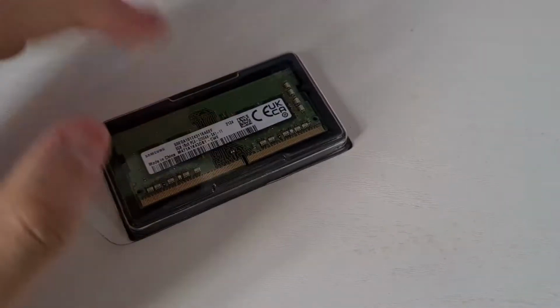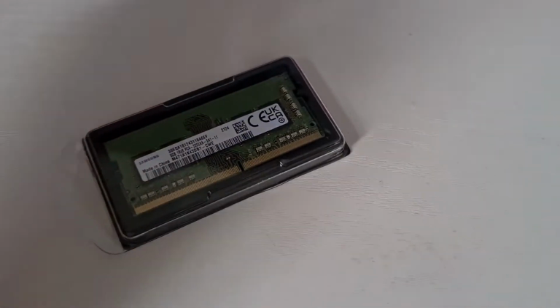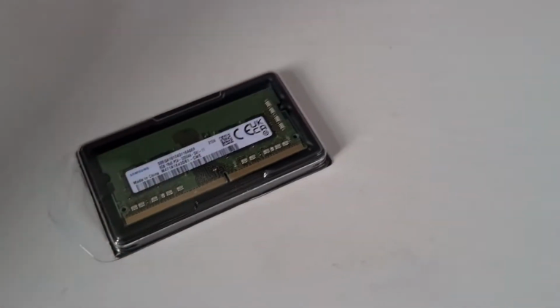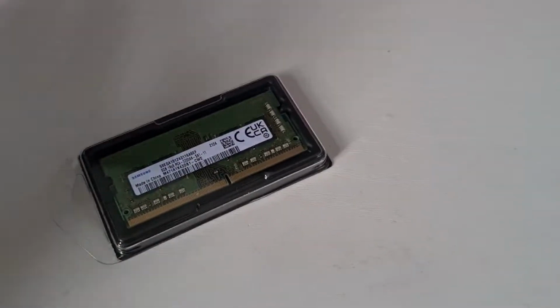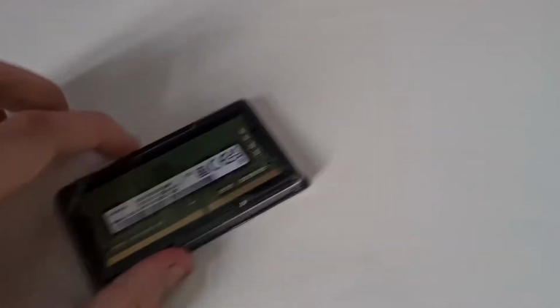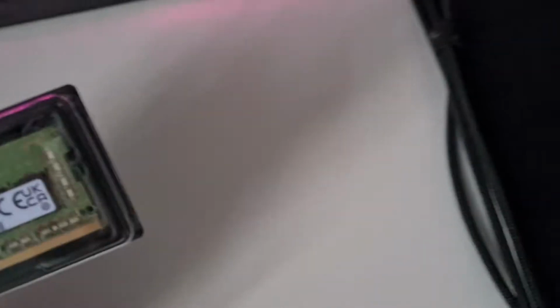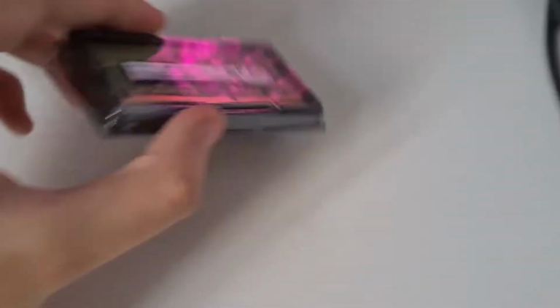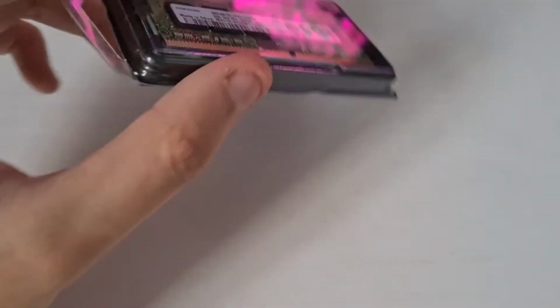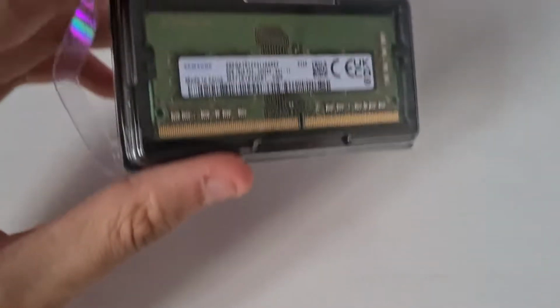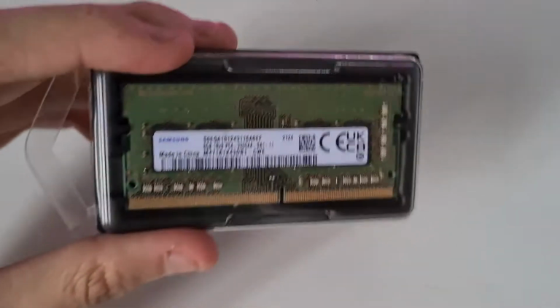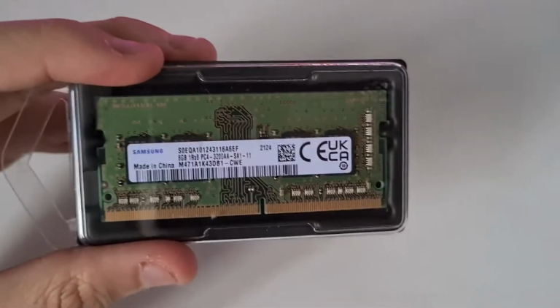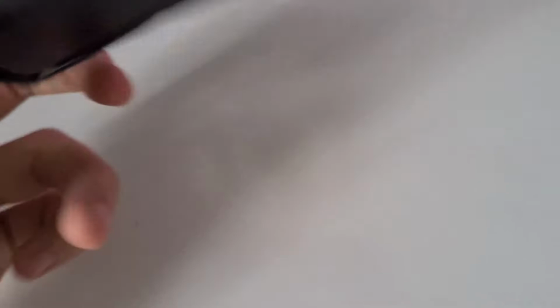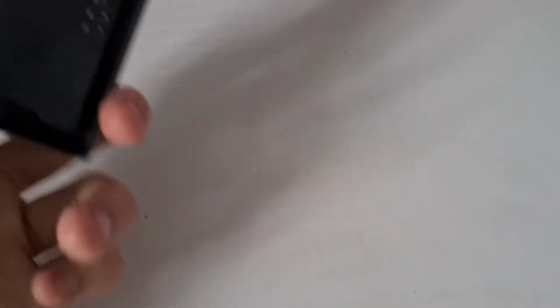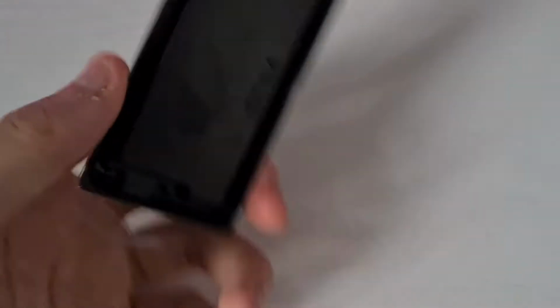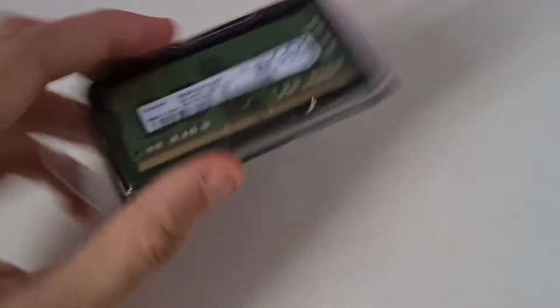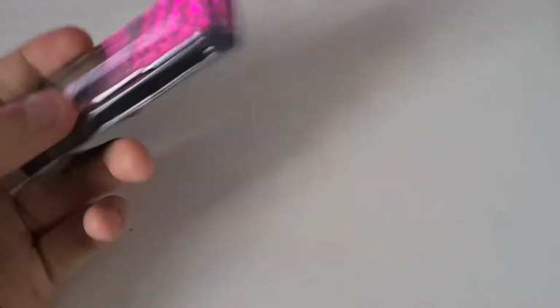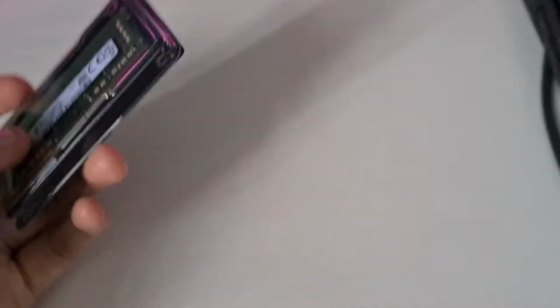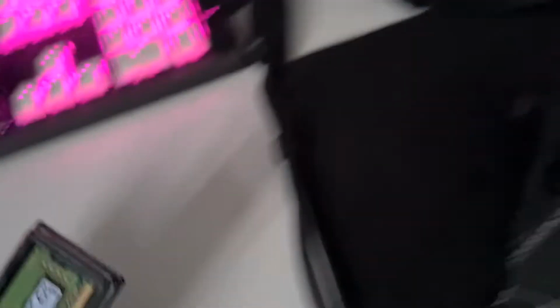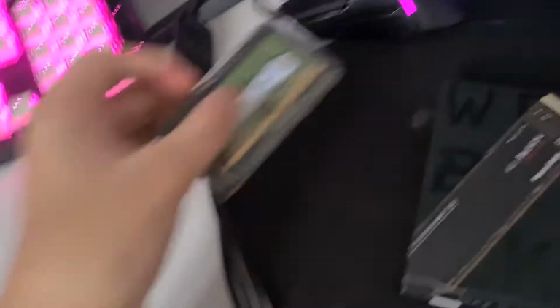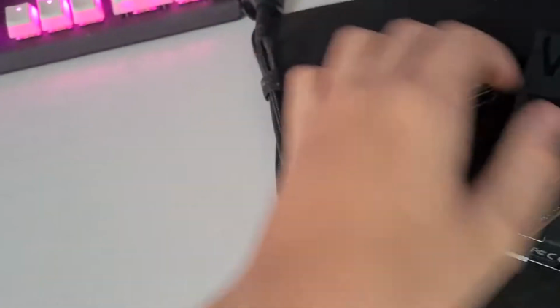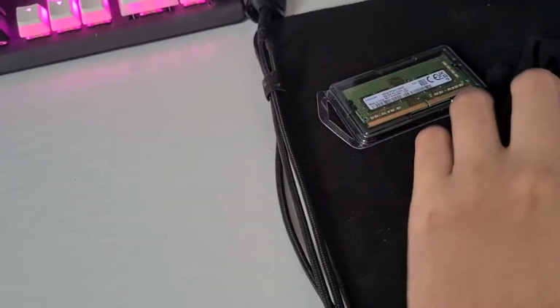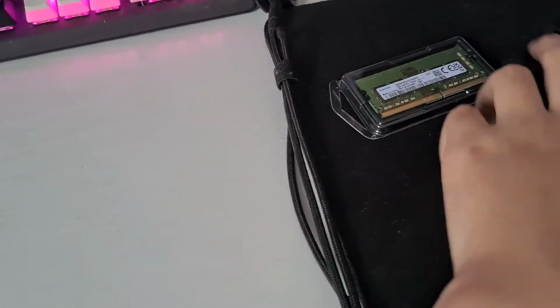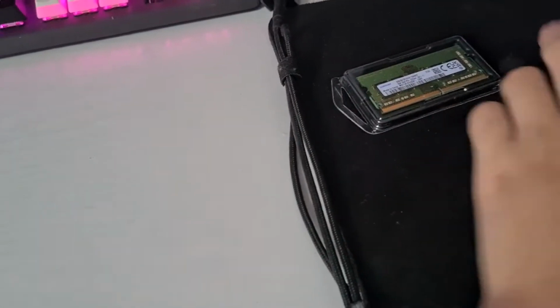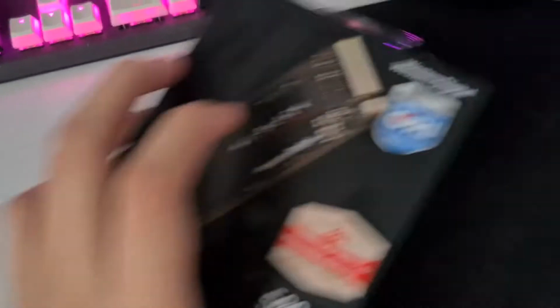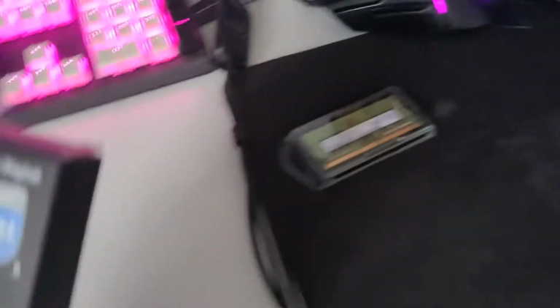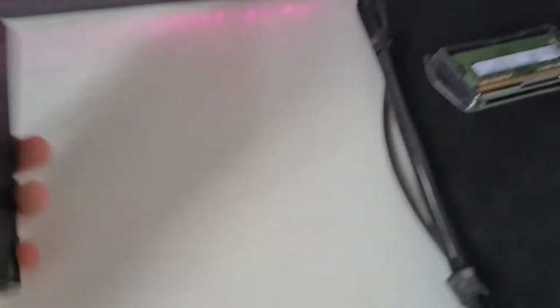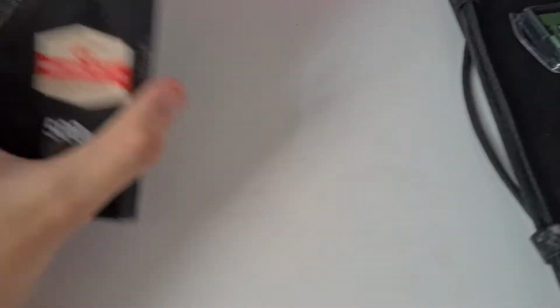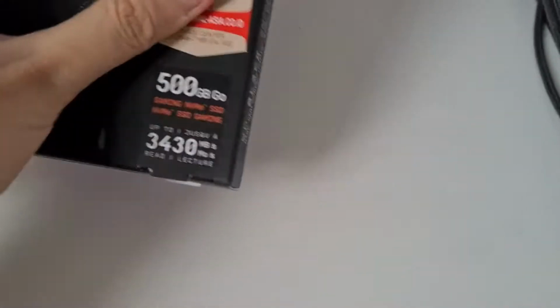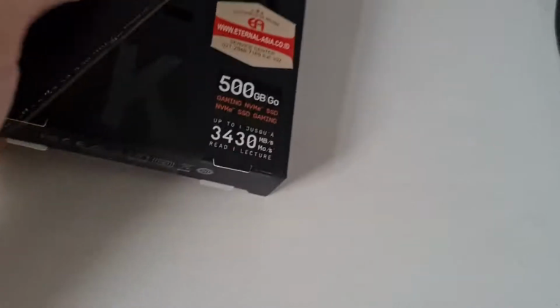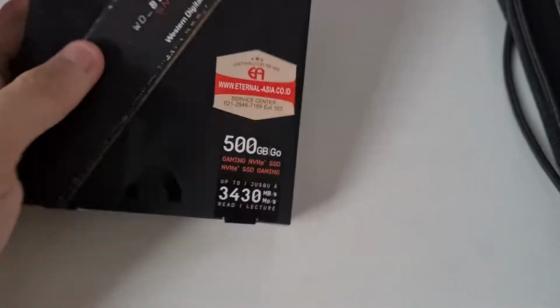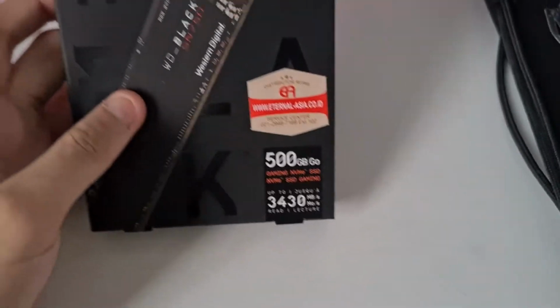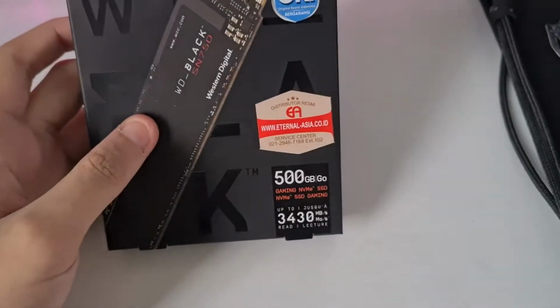I bought it for compatibility reasons — I mean, I could get a better brand, but yeah, compatibility reasons. I'm also going to do an SSD upgrade, got a WD Black.